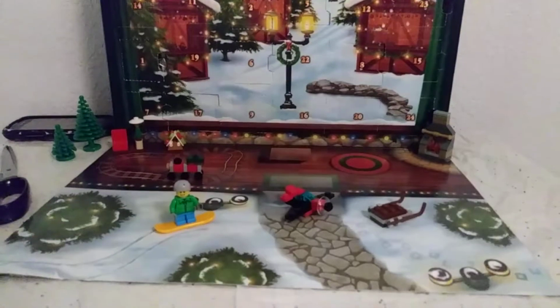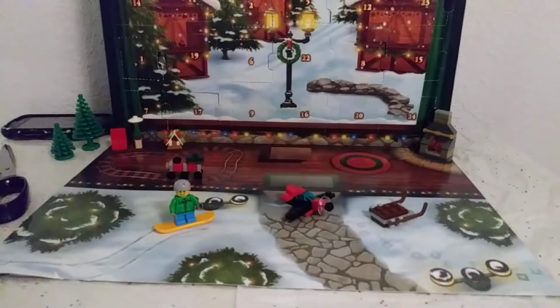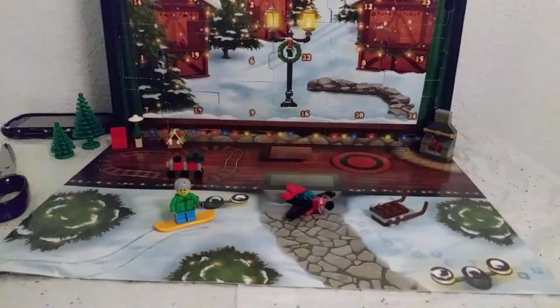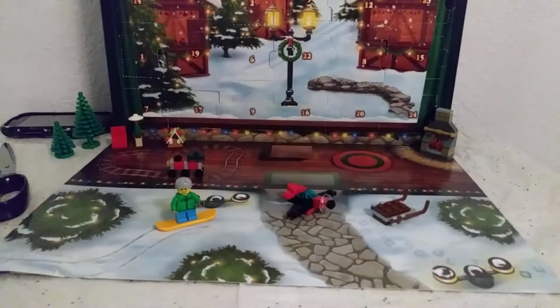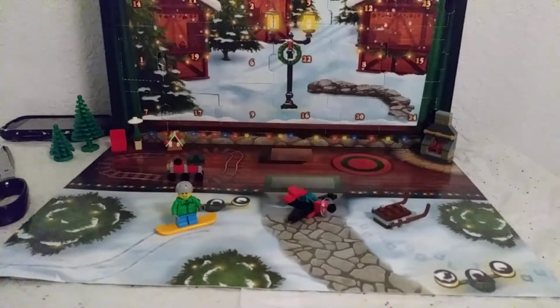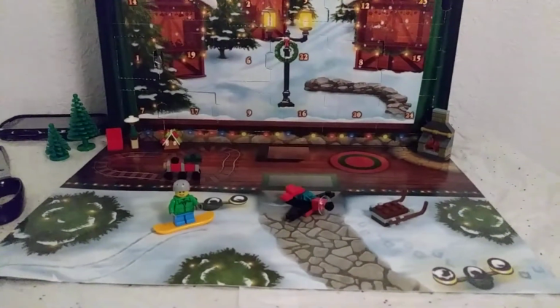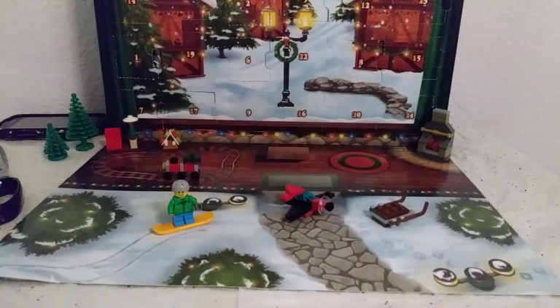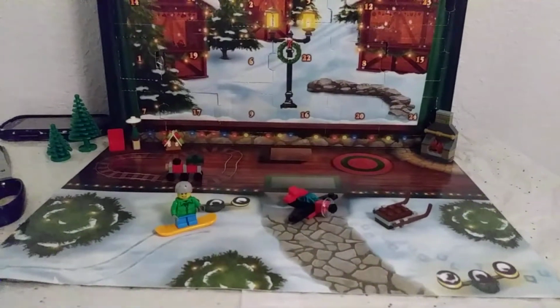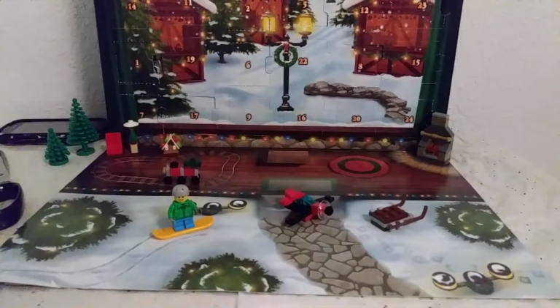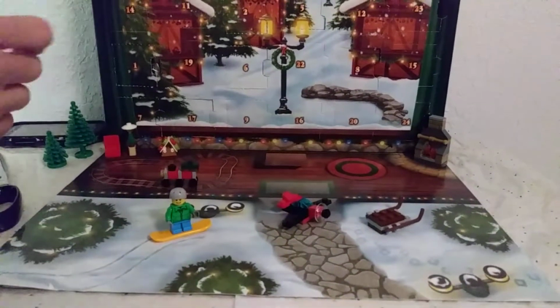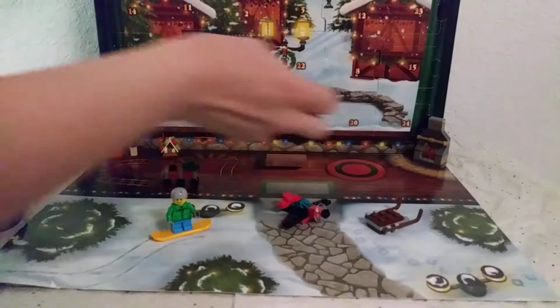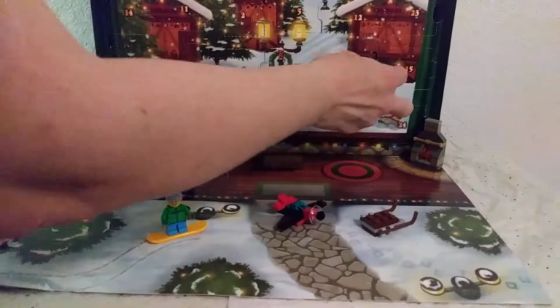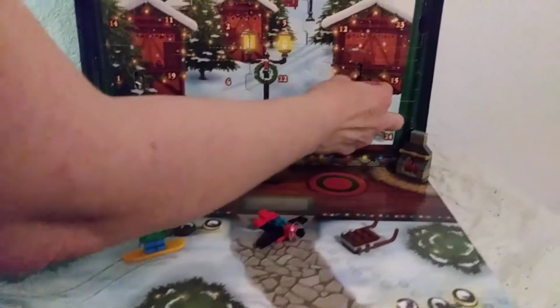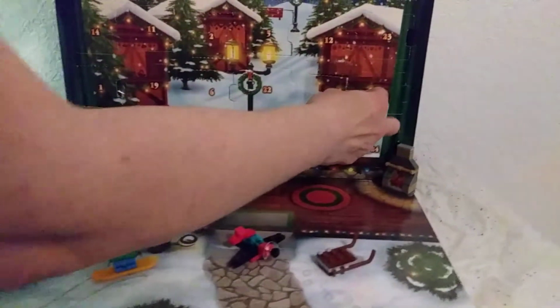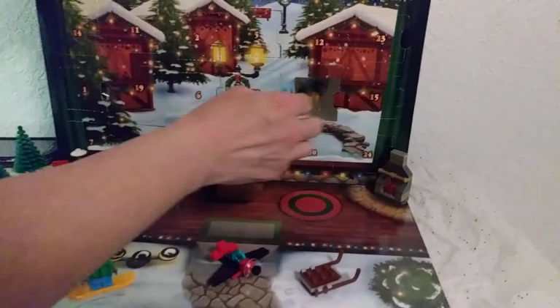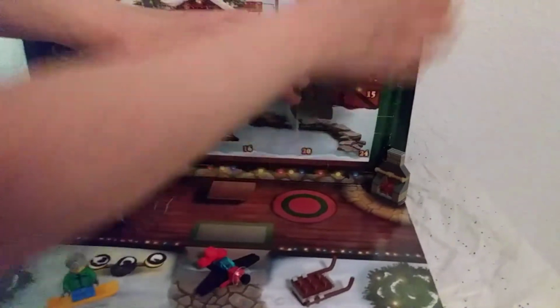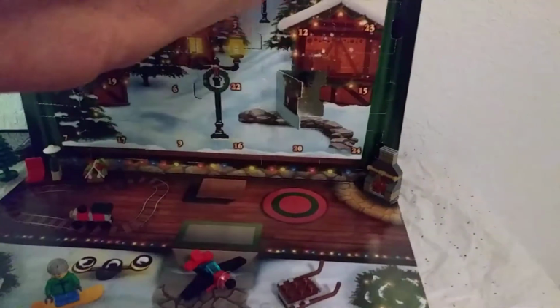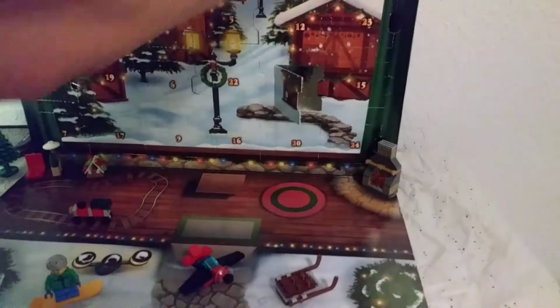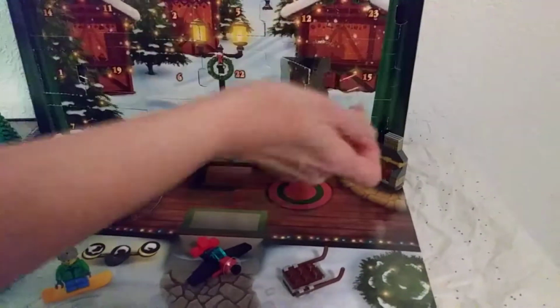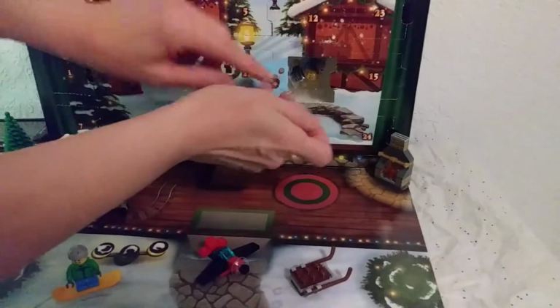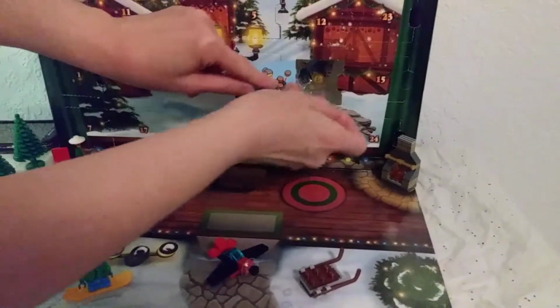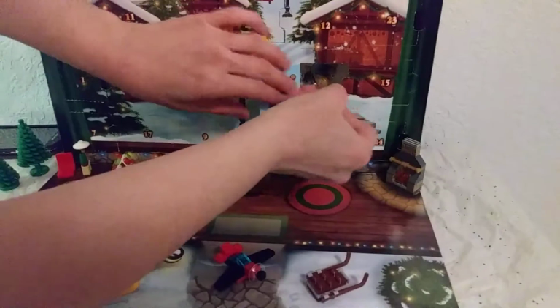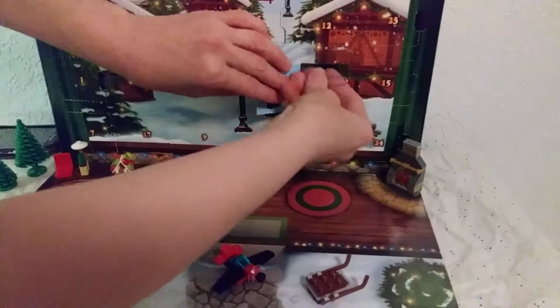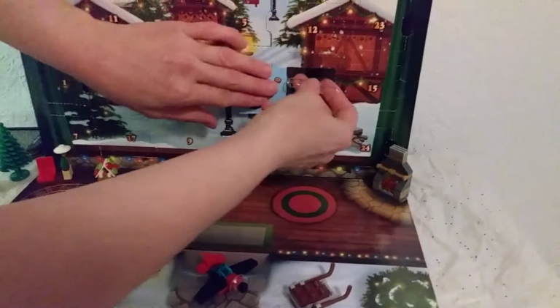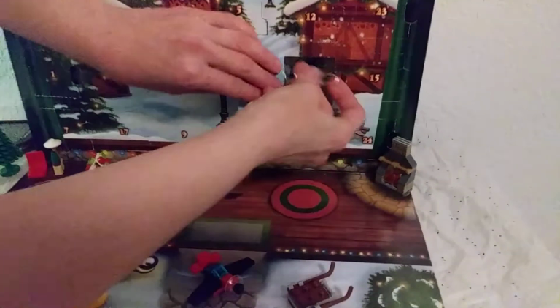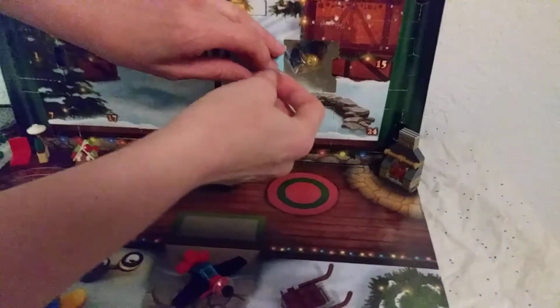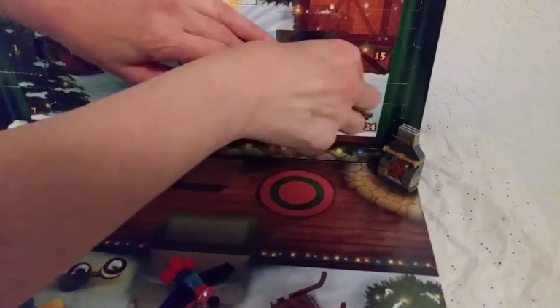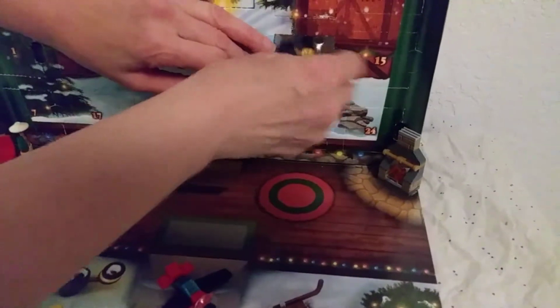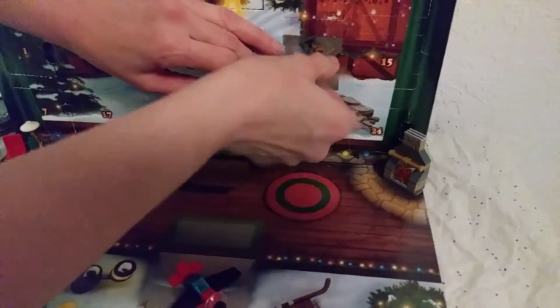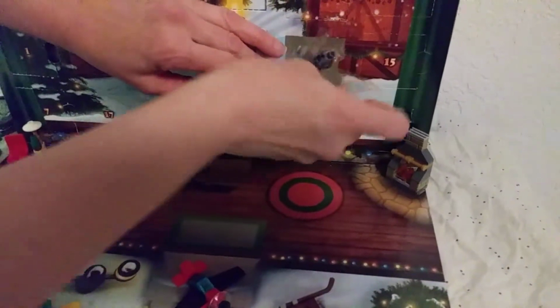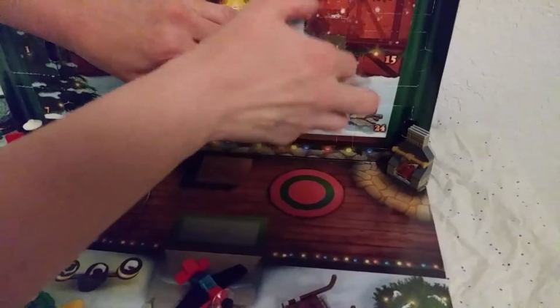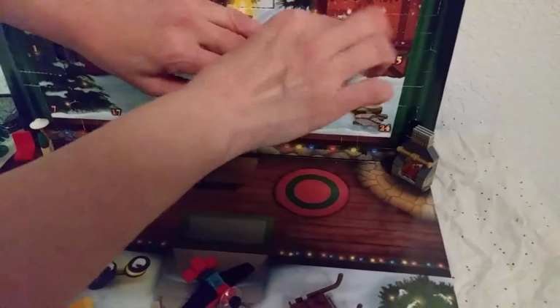Alrighty, we are ready for Day 8 of my LEGO City Advent Calendar. Day 8 is over here. Let me get the paper clip — I'm gonna hold the little thing open. But before I look, I want to see what the bag is. We get to make a person!